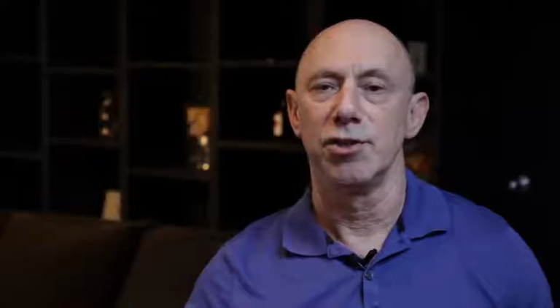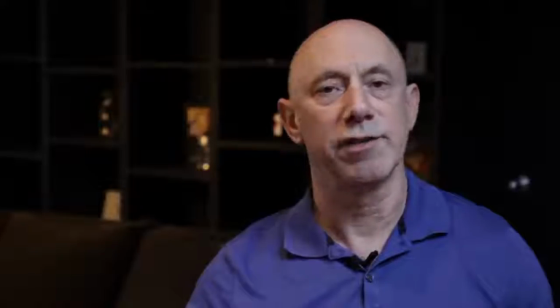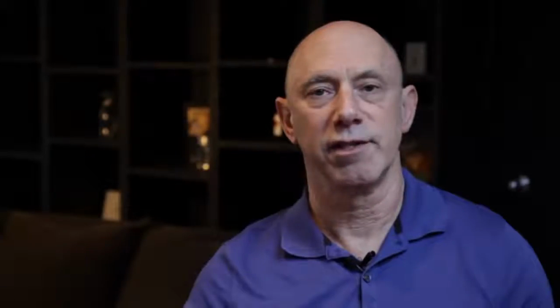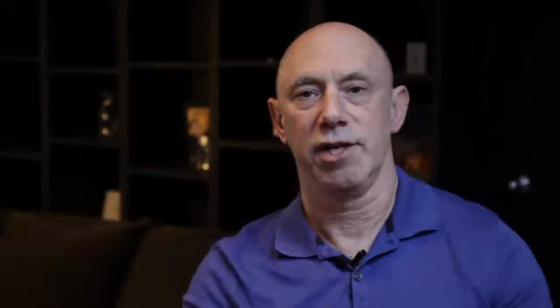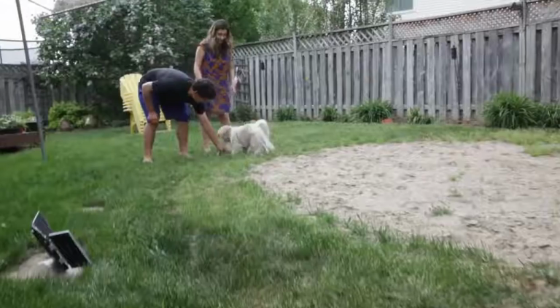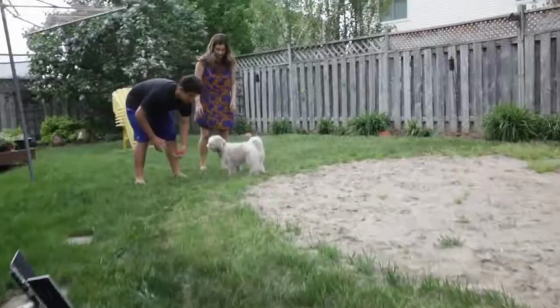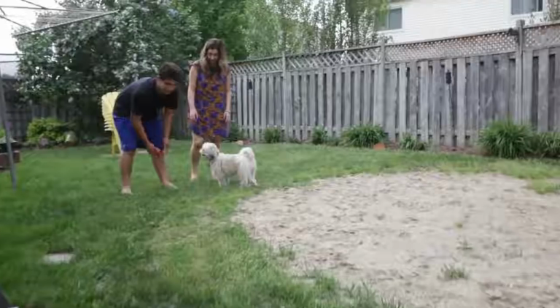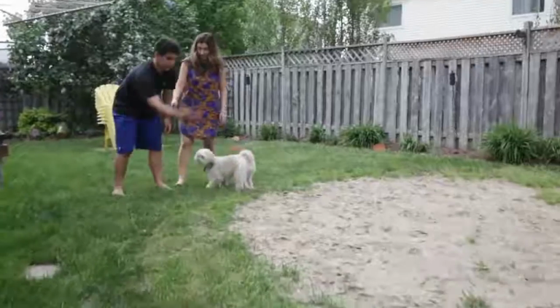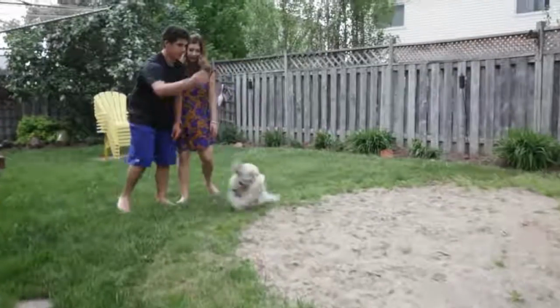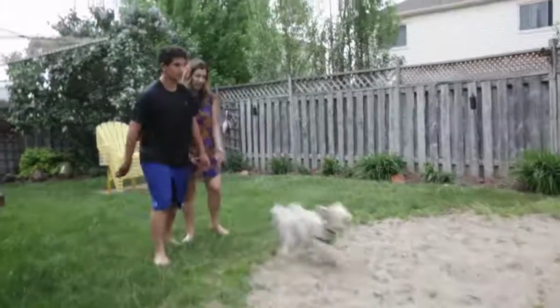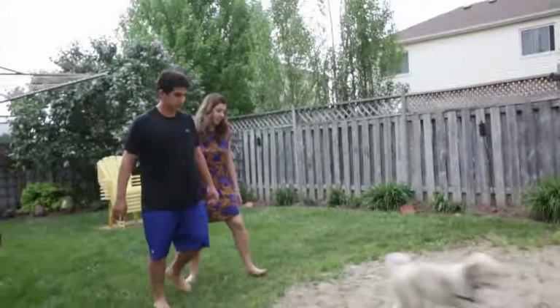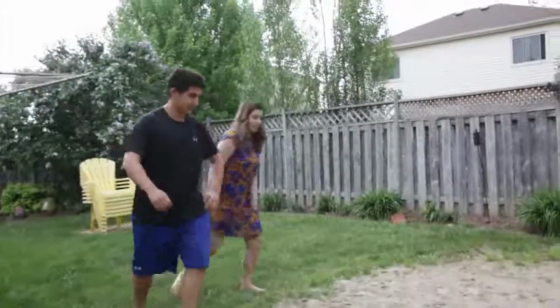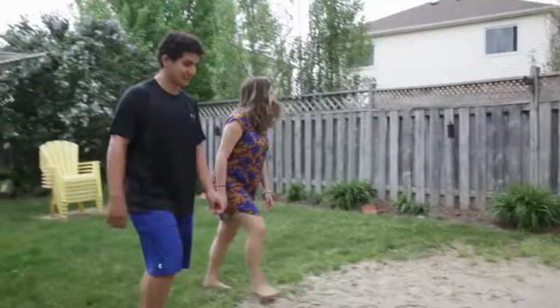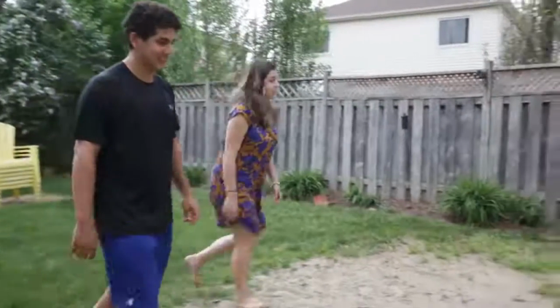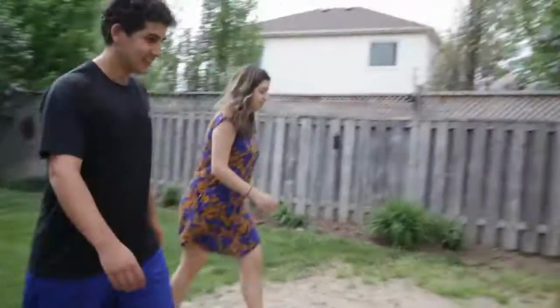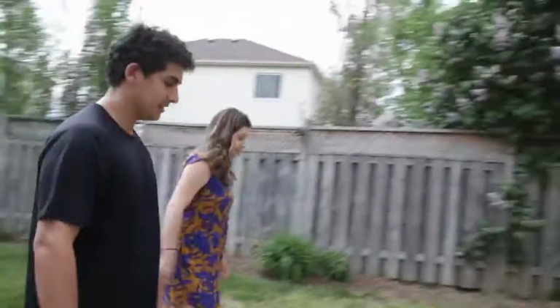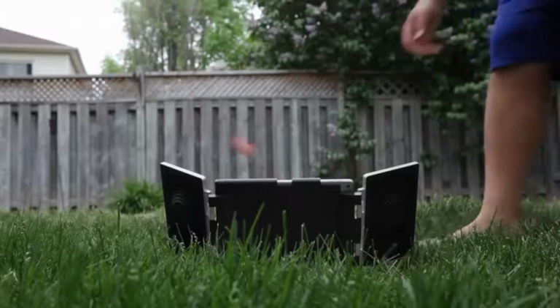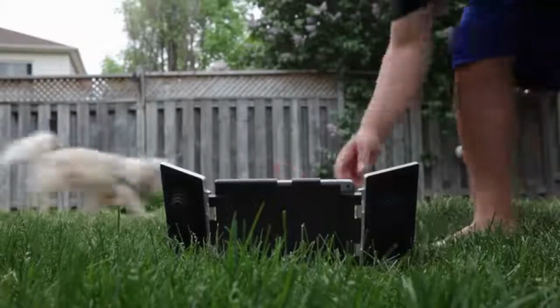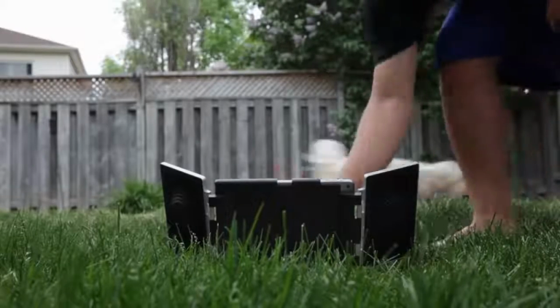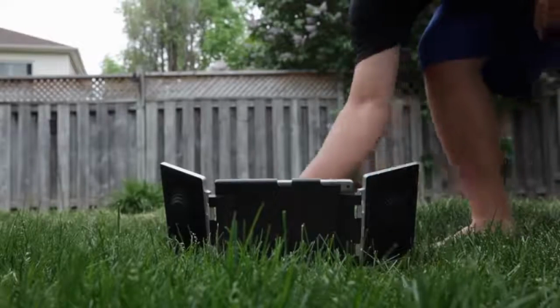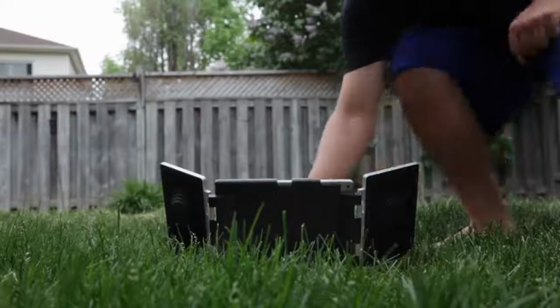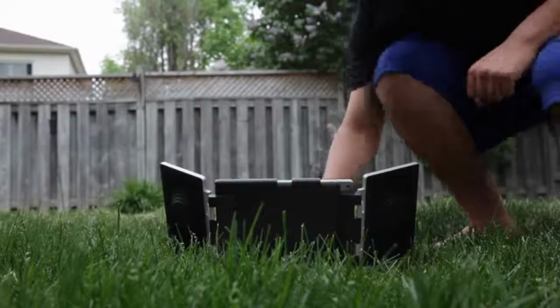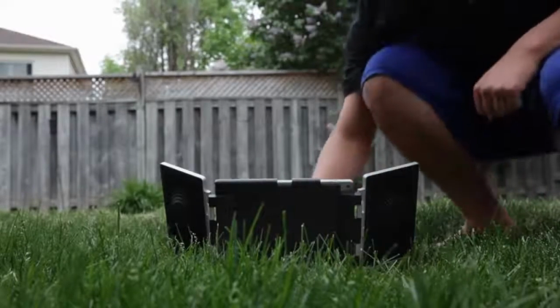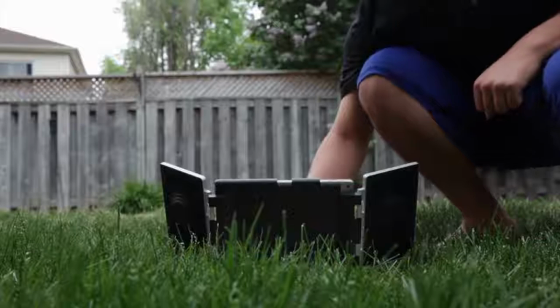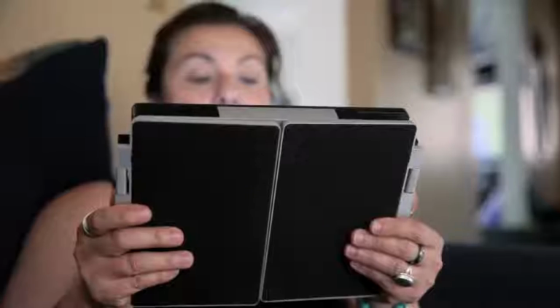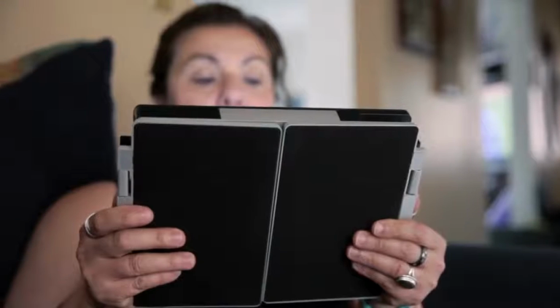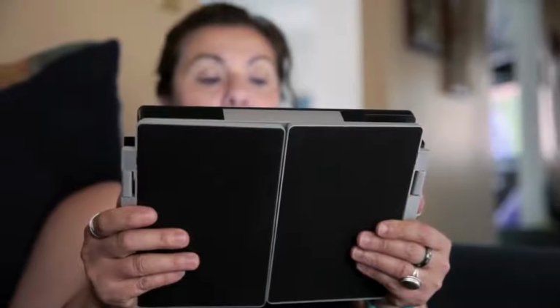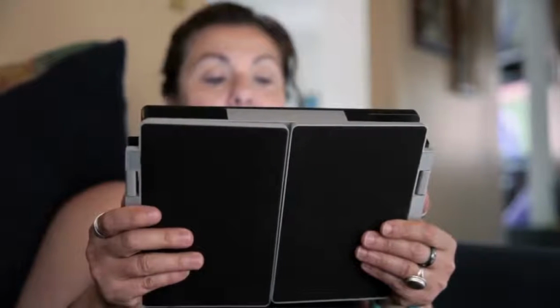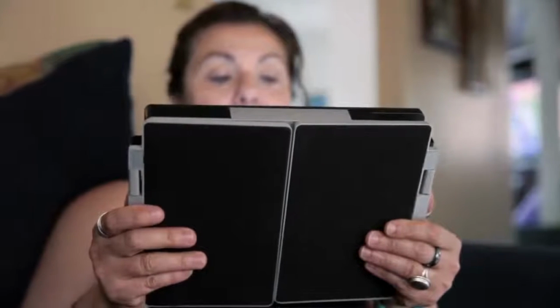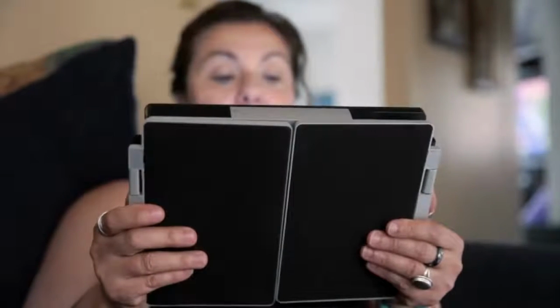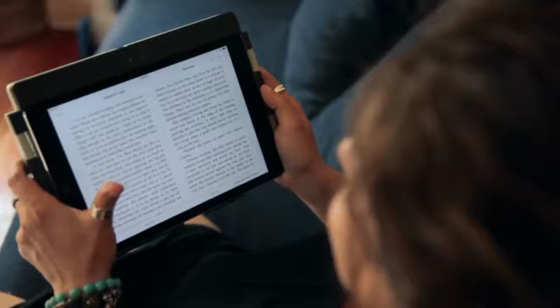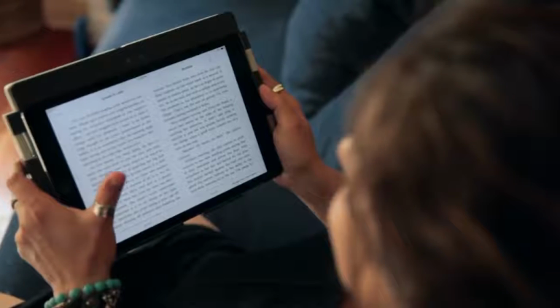Joy is meant to be shared, and AMP gives you the ability to connect with your family and your friends anytime, anywhere, or treat yourself to a high quality experience on your own.